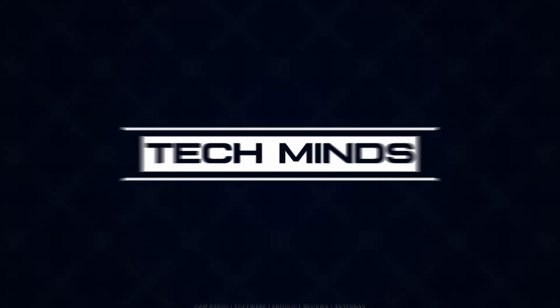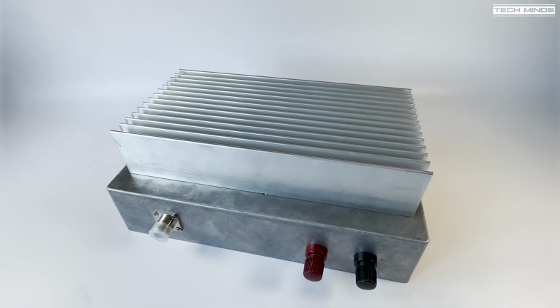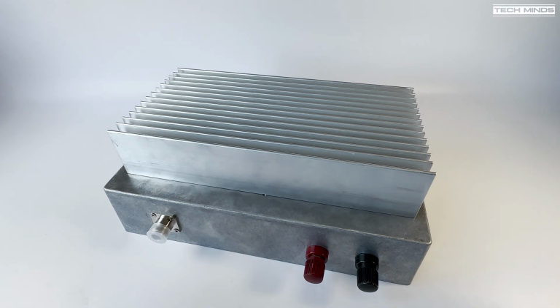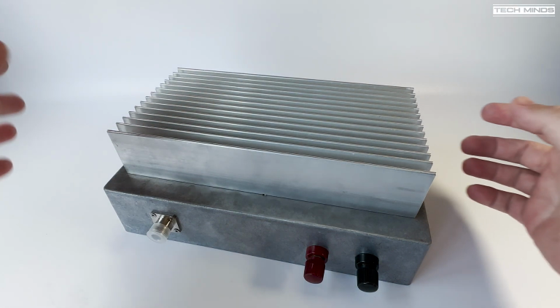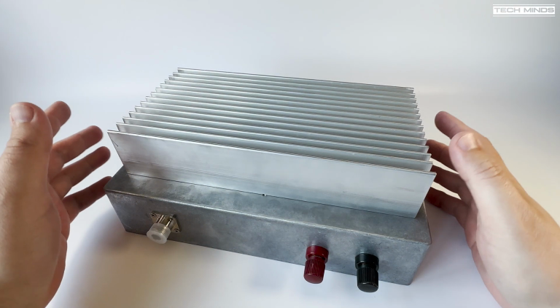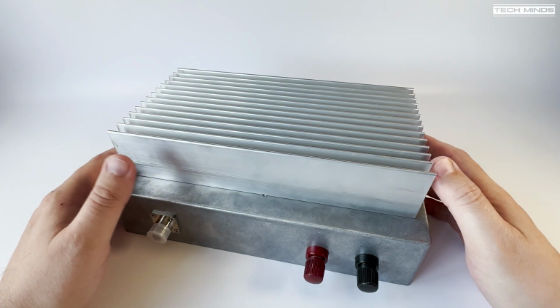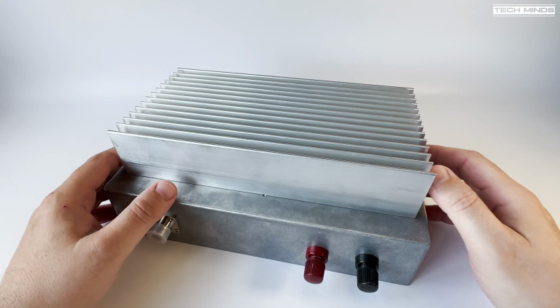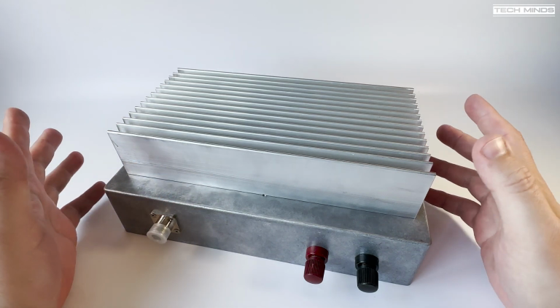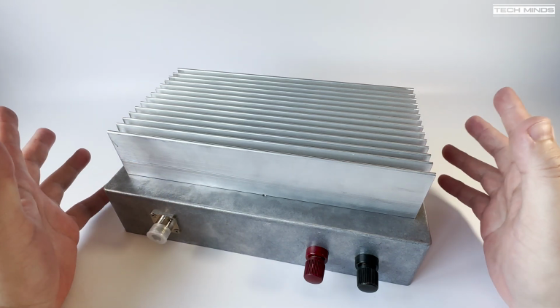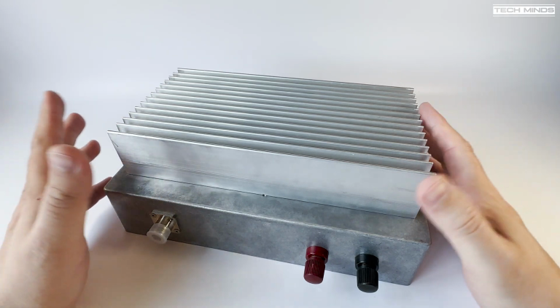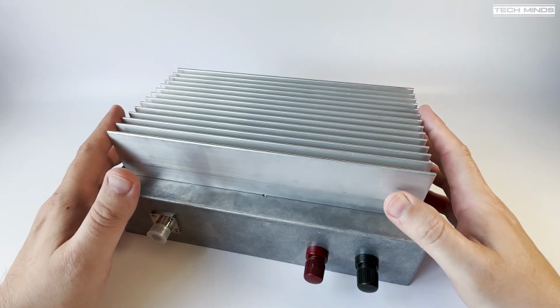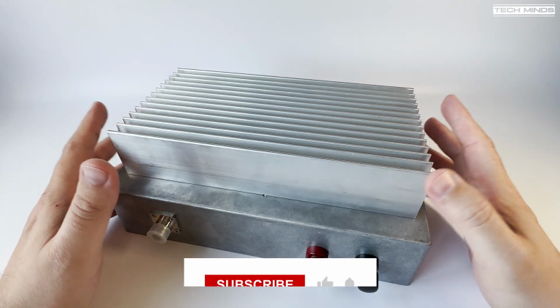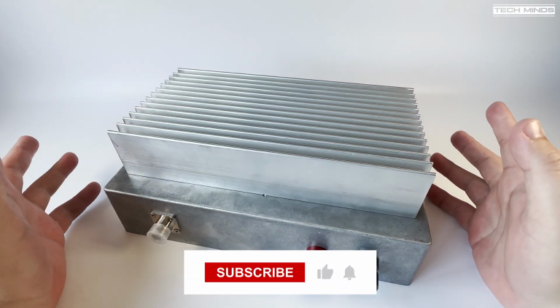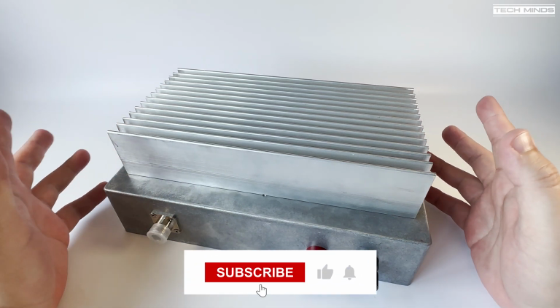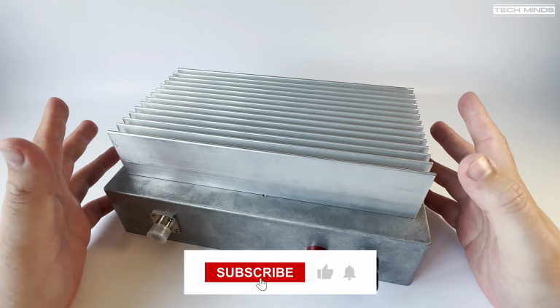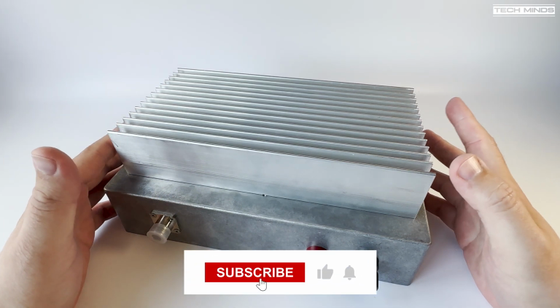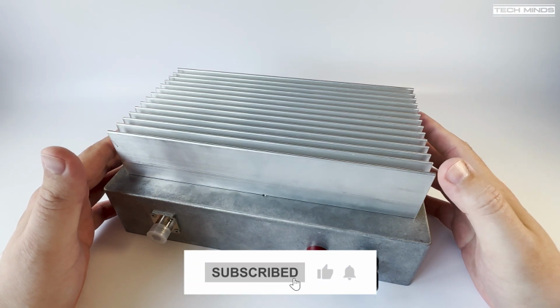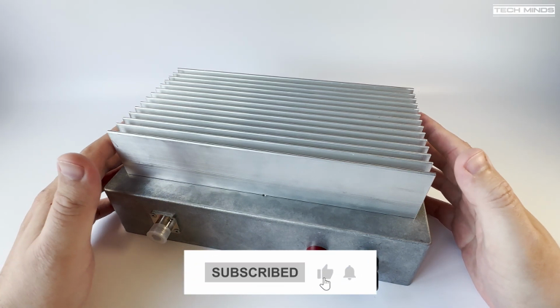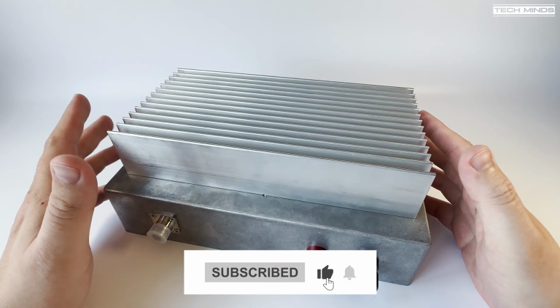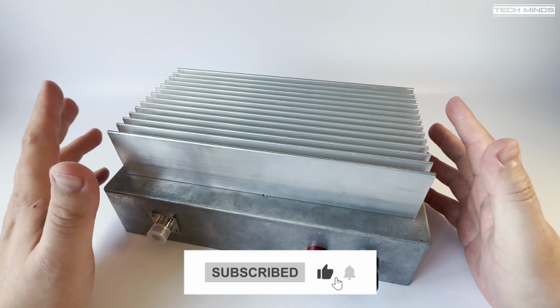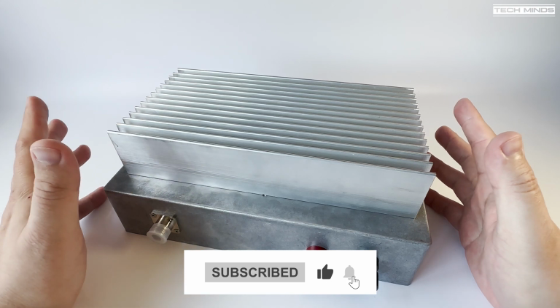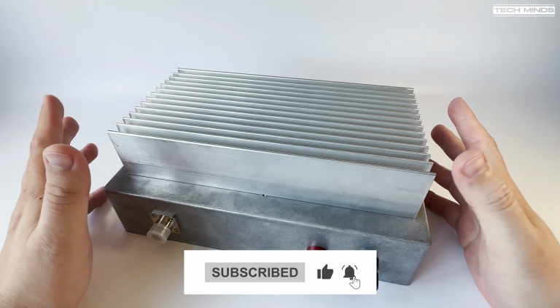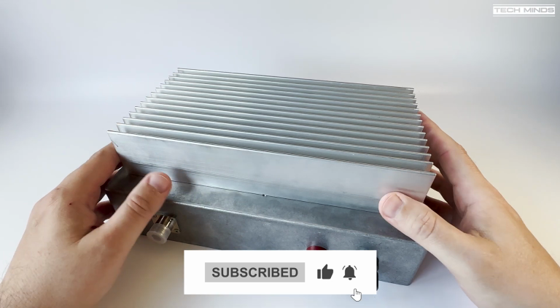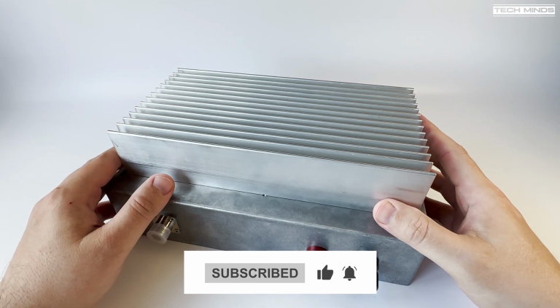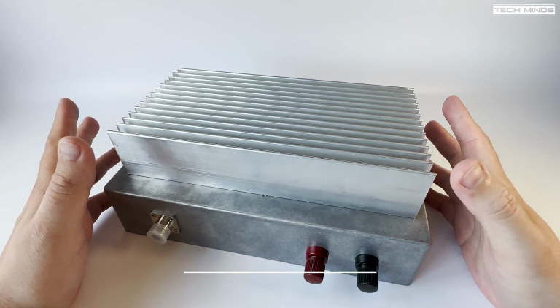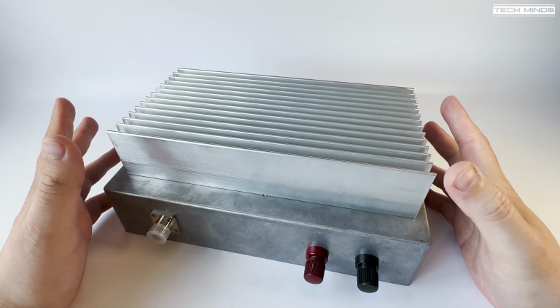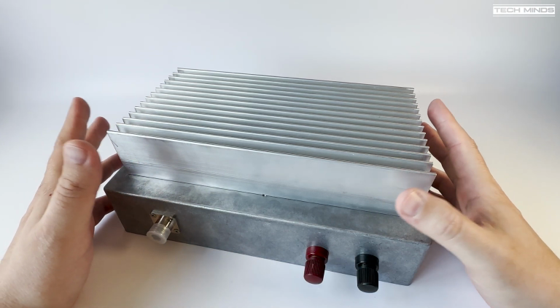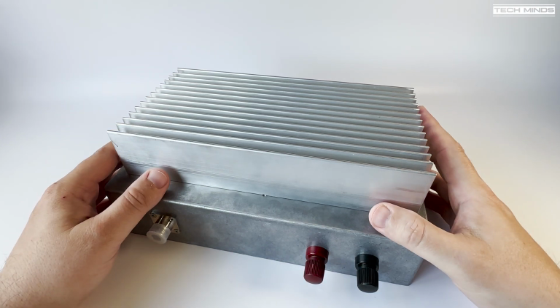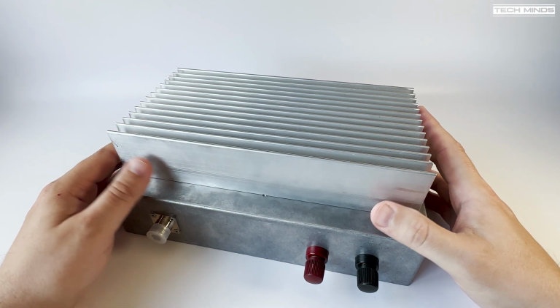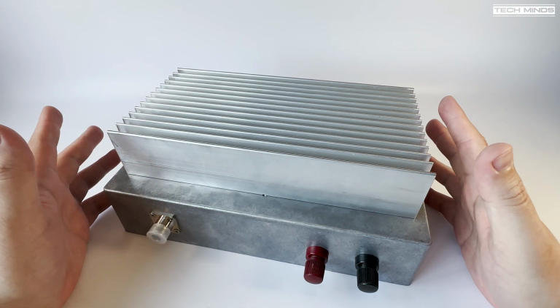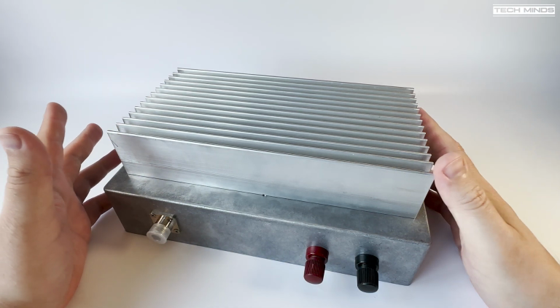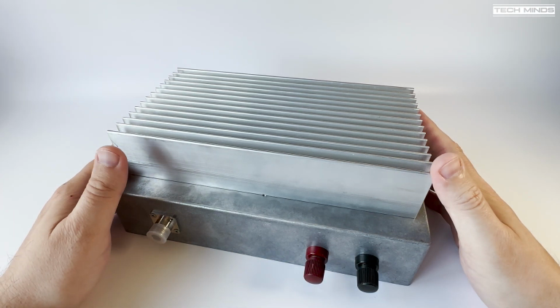Hi and welcome back to another TechMinds video. This is going to be part two of my 2.4 gigahertz amplifier build. I'll go through what I've done so far.